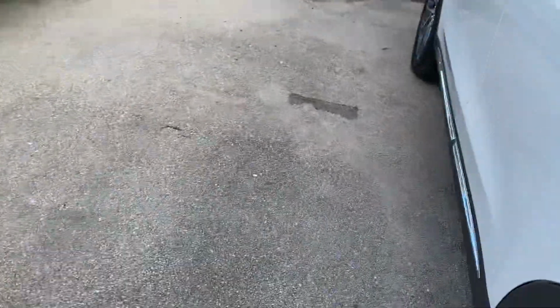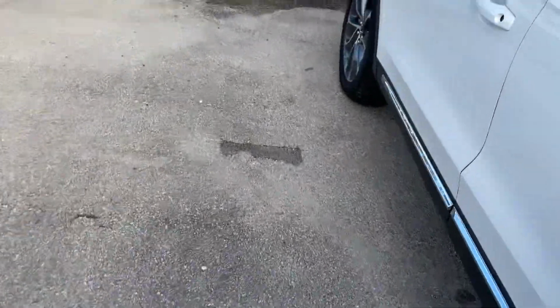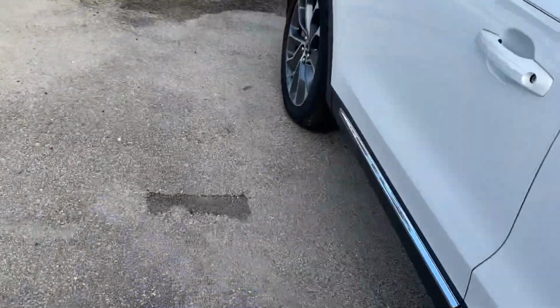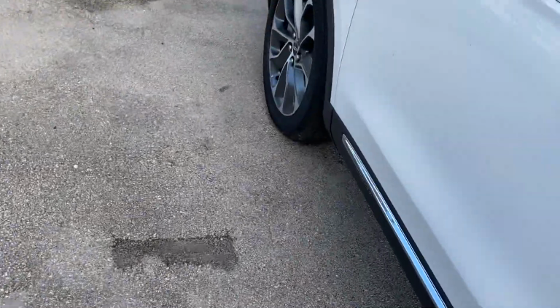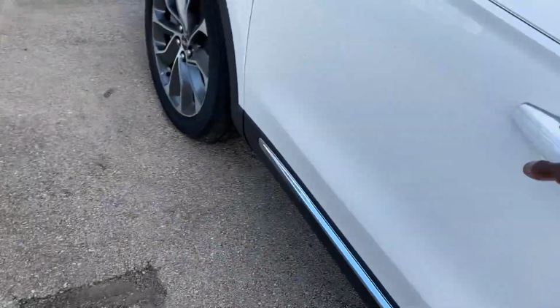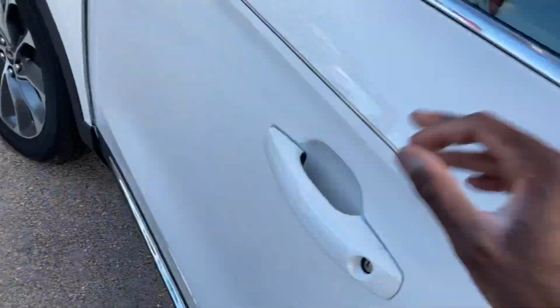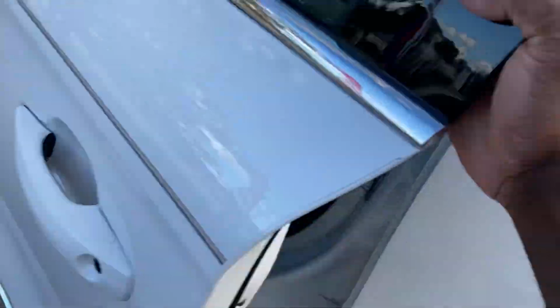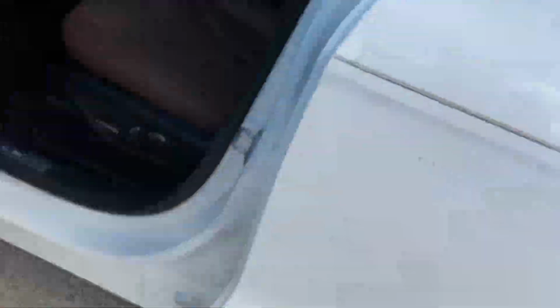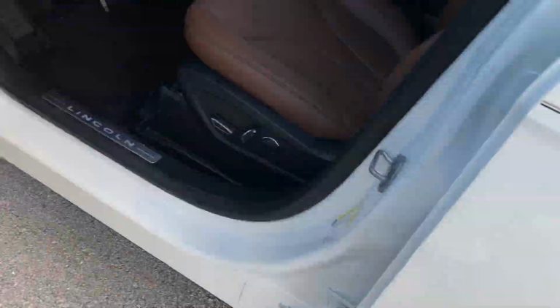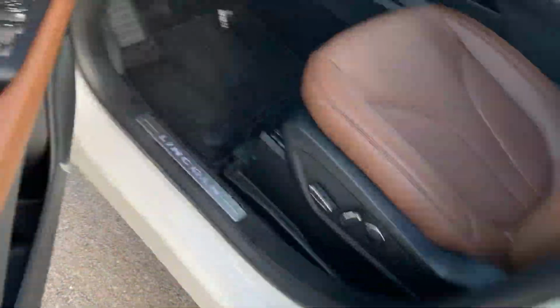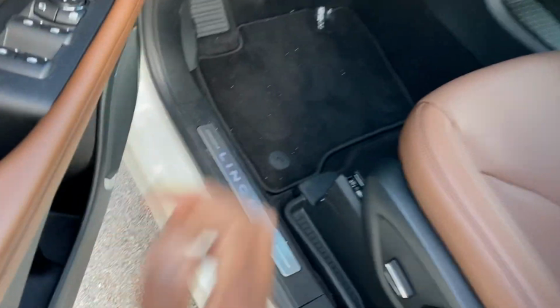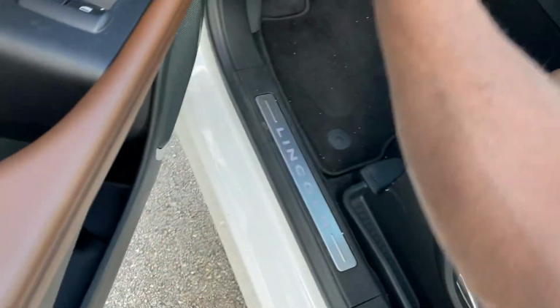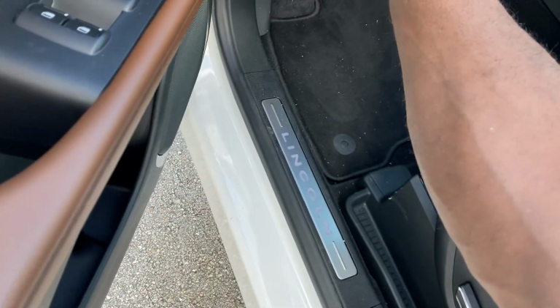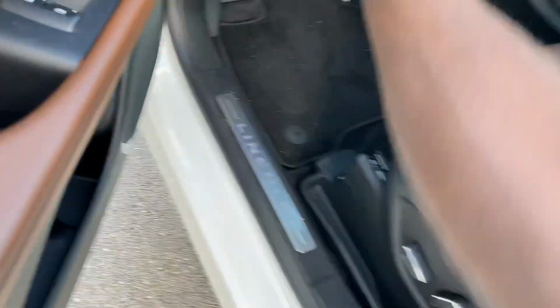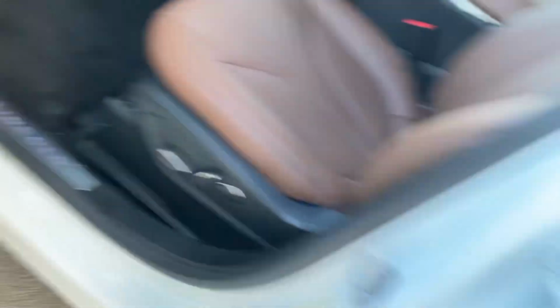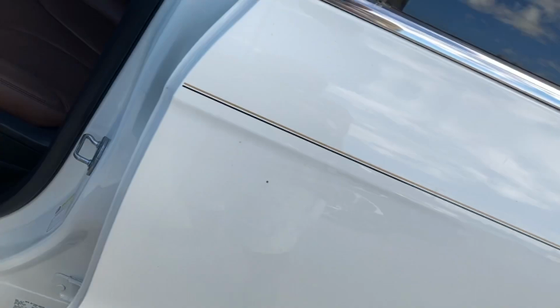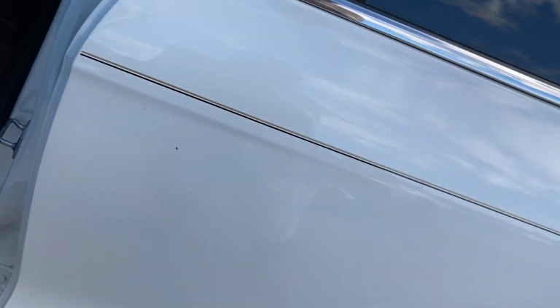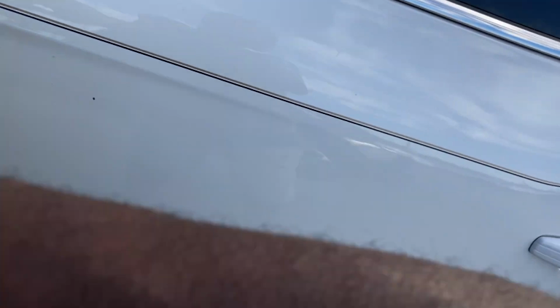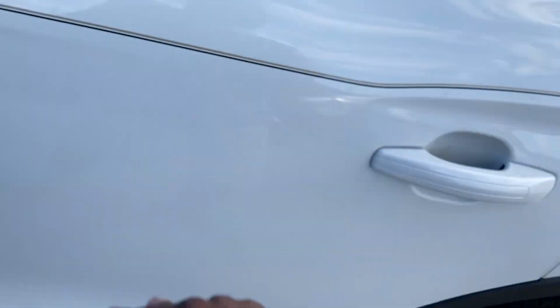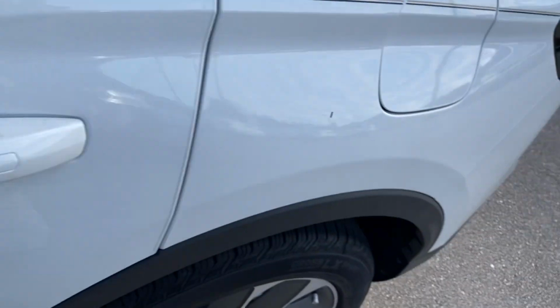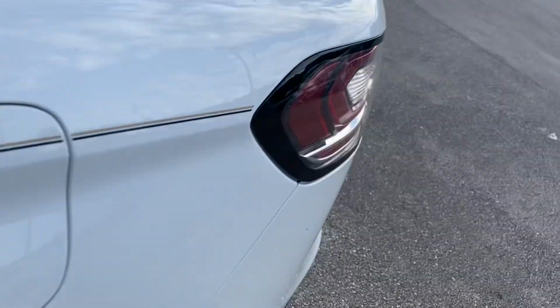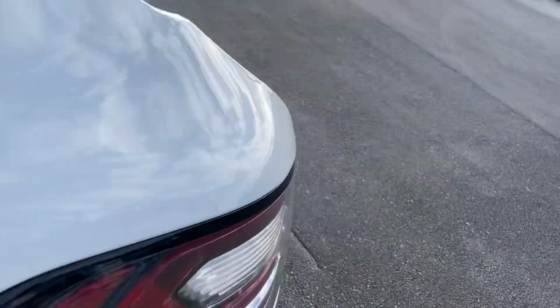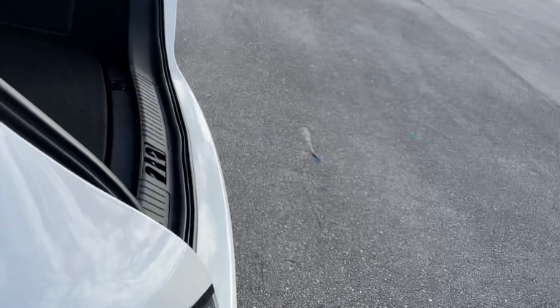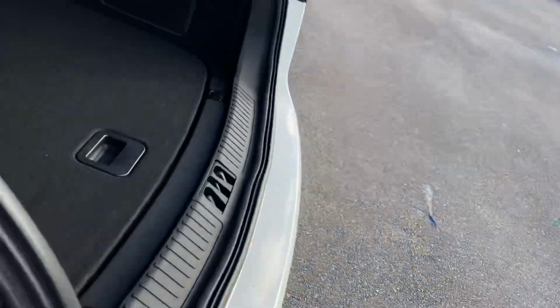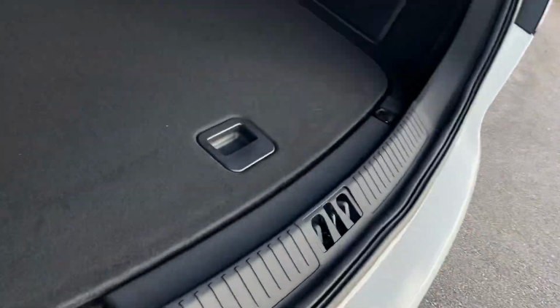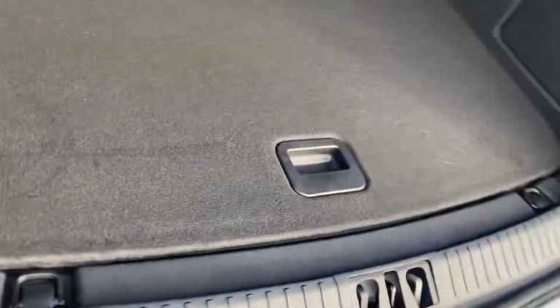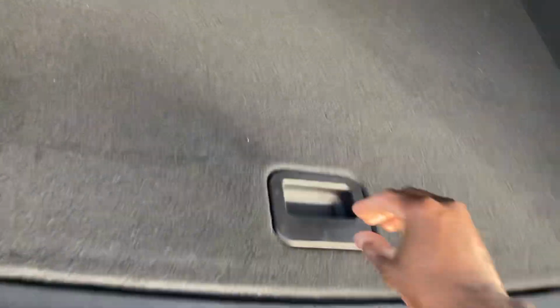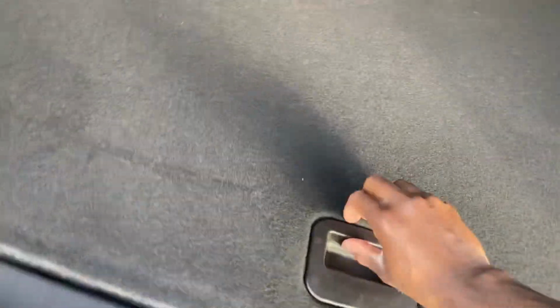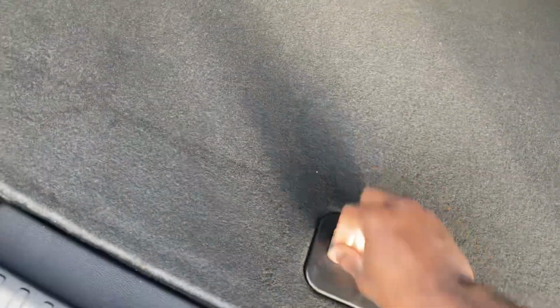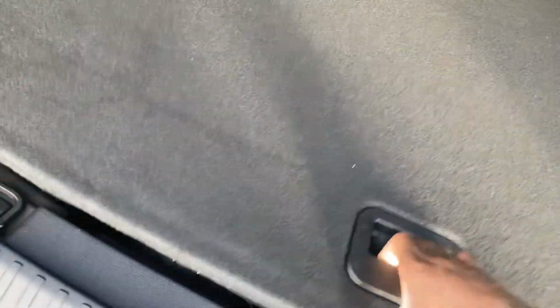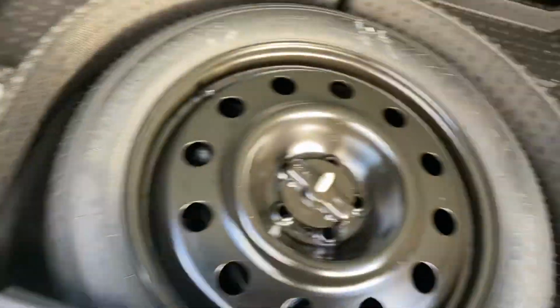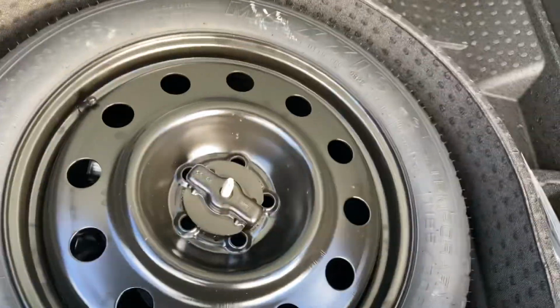Sure, the power liftgate — automatic. Lot of trunk space. Spare tire with your jack underneath.